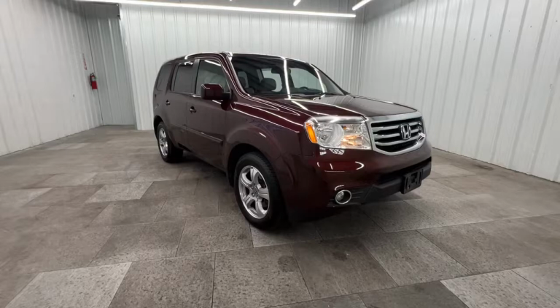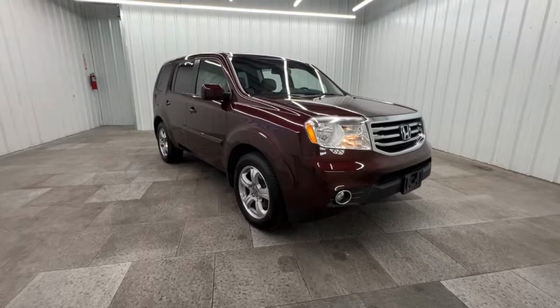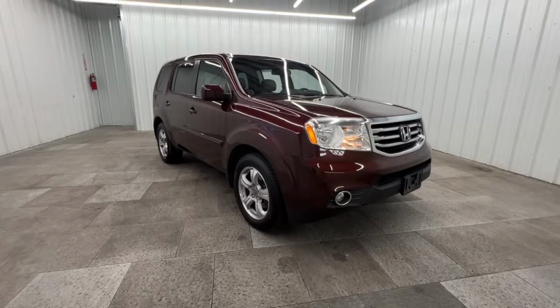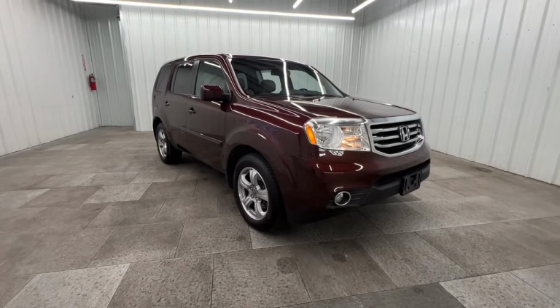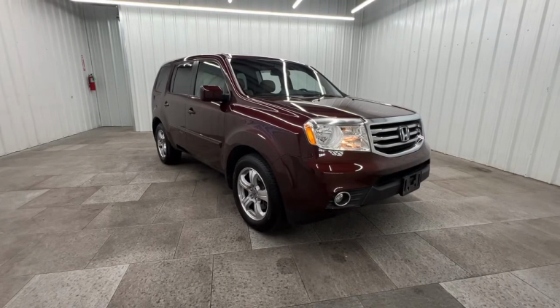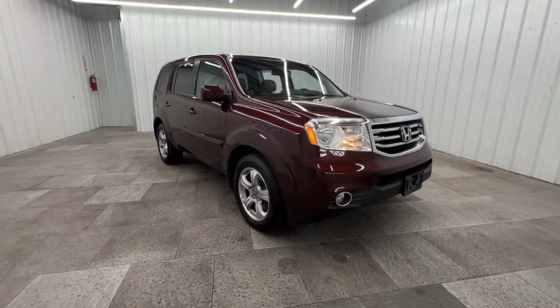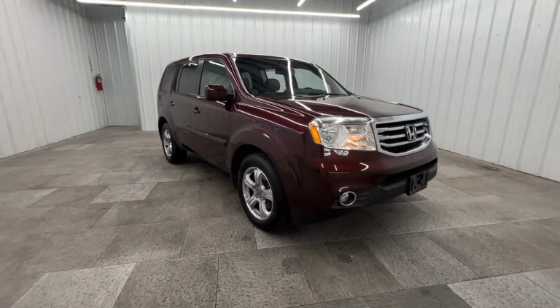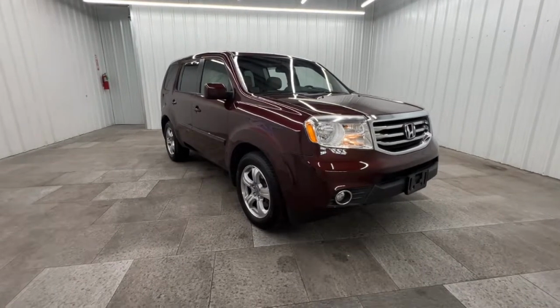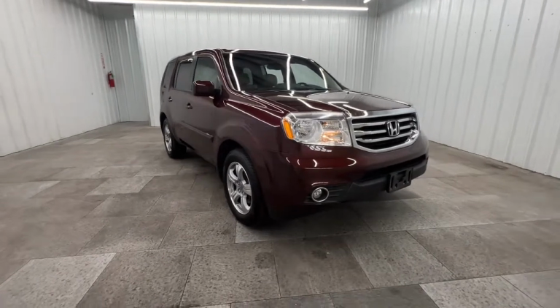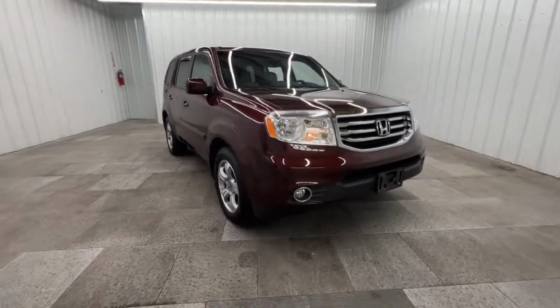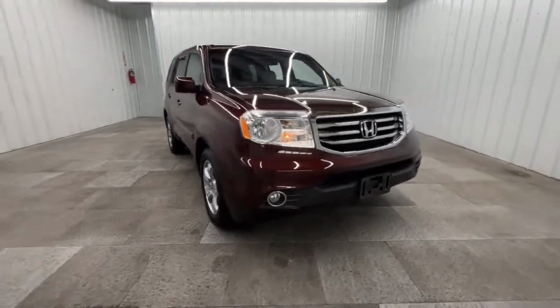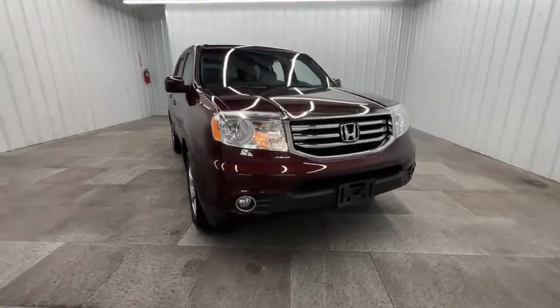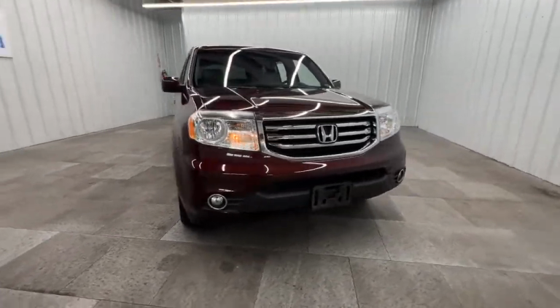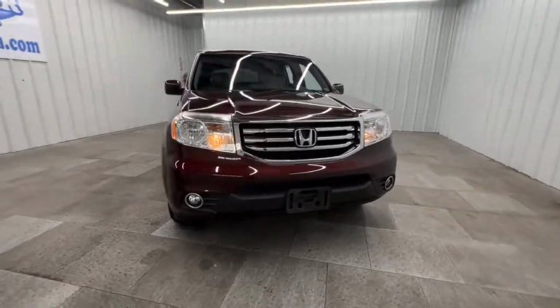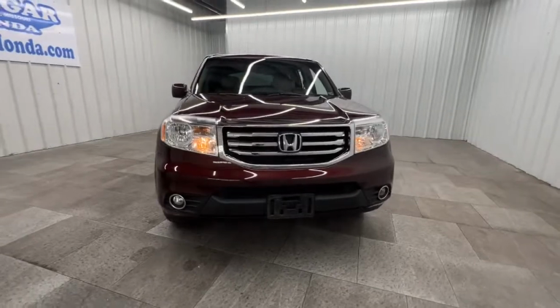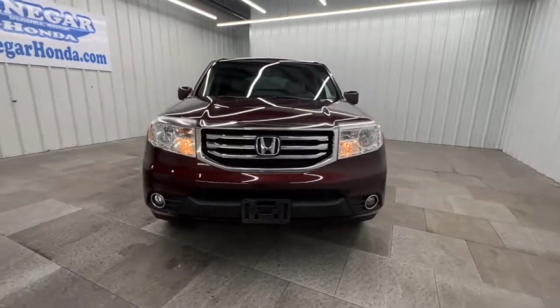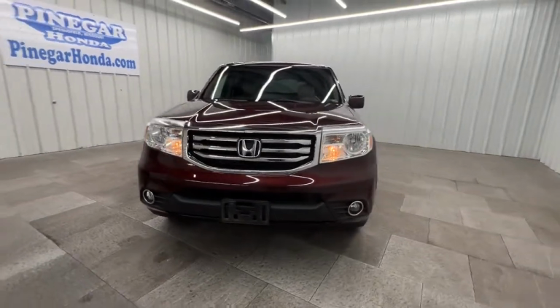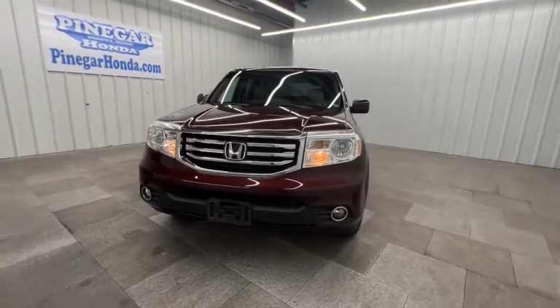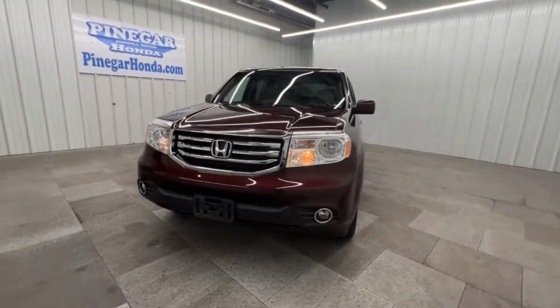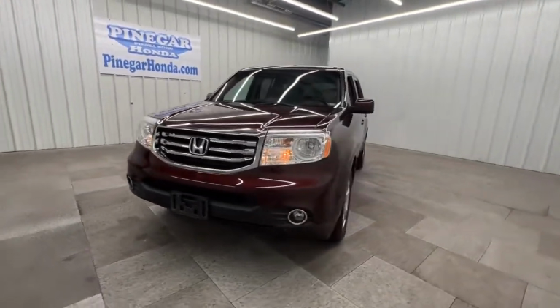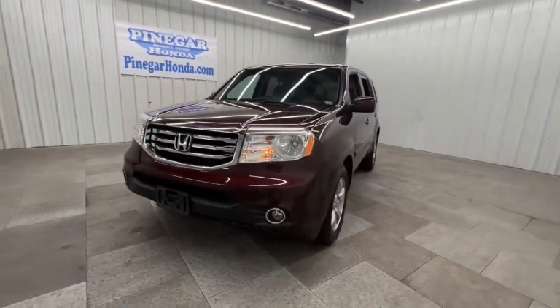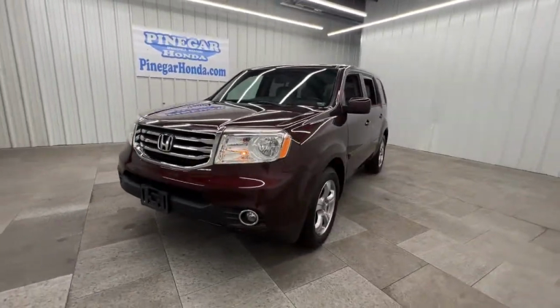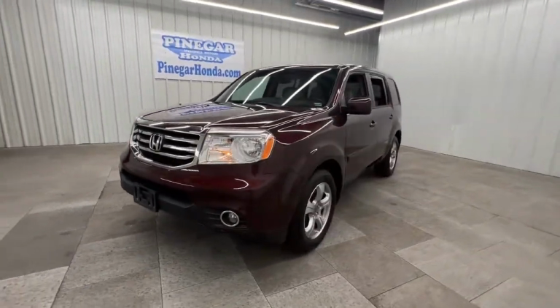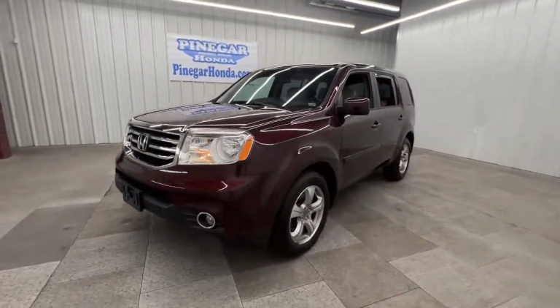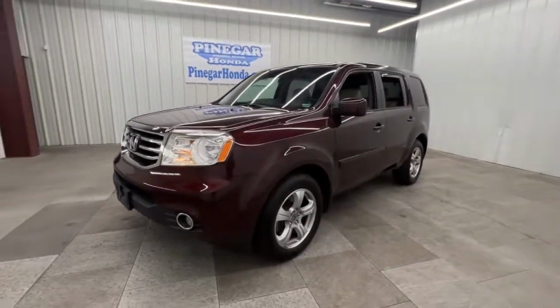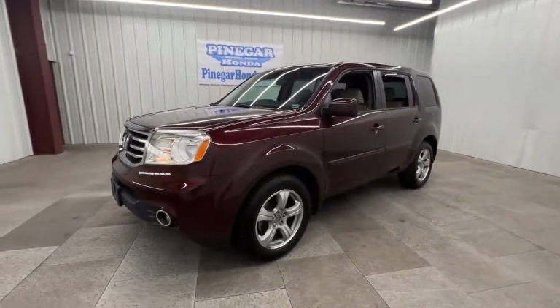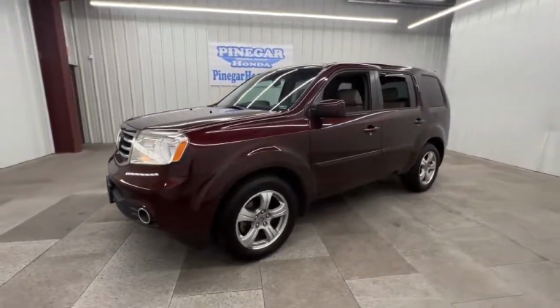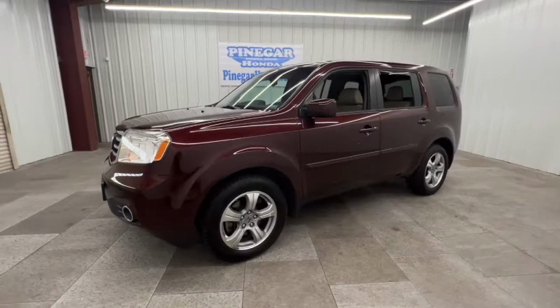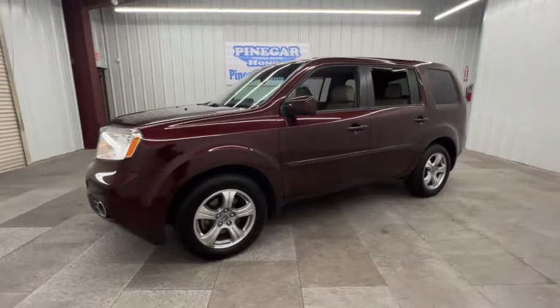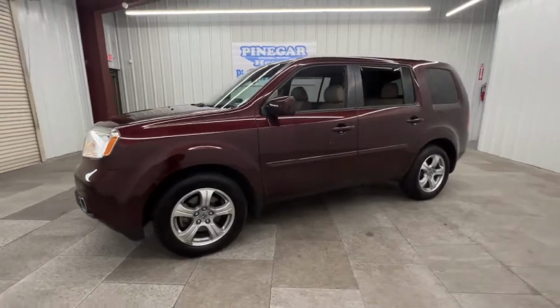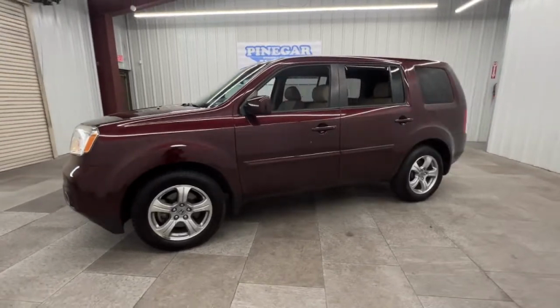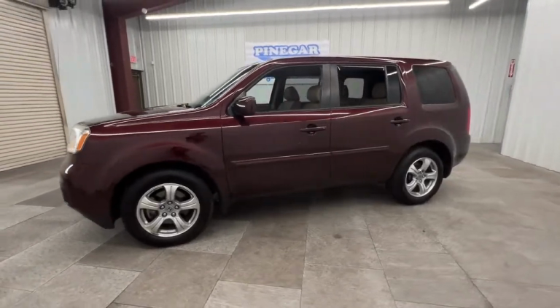Get into the 2012 Honda Pilot. This vehicle is an outstanding buy with fewer than 150,000 miles on the odometer. Take a closer look at this super-capable Pilot.